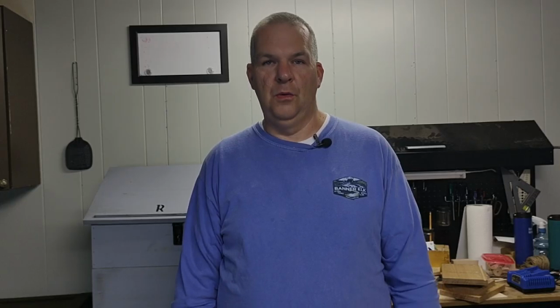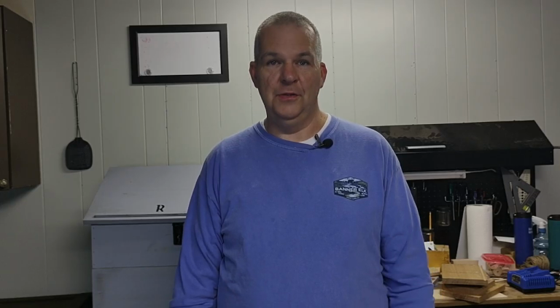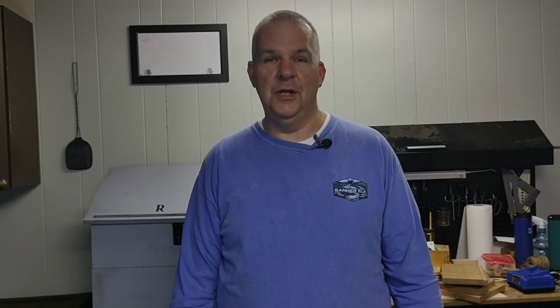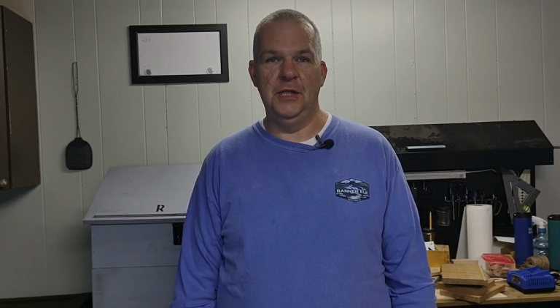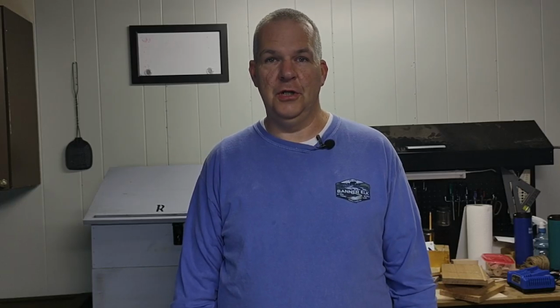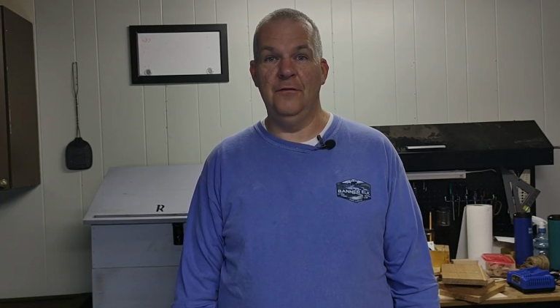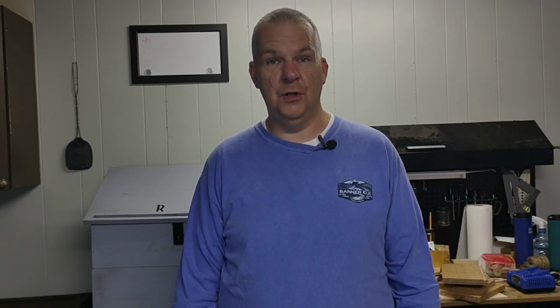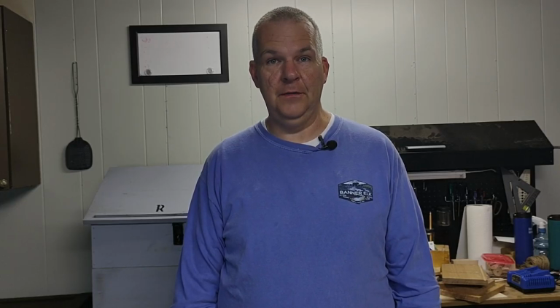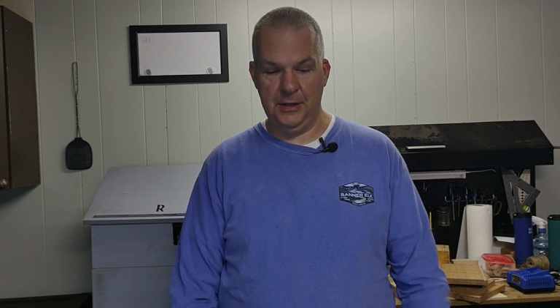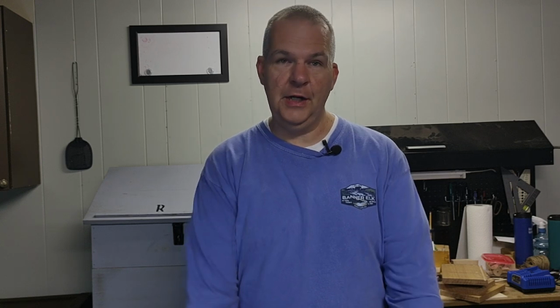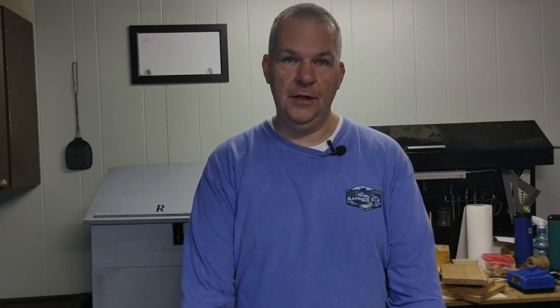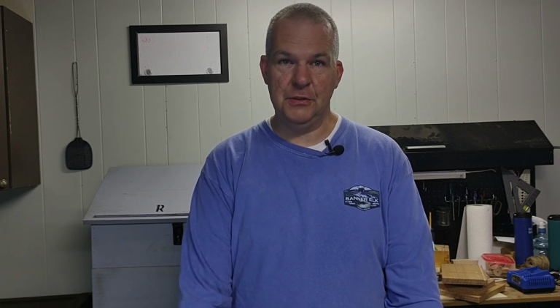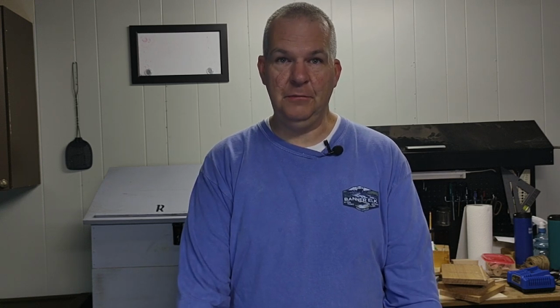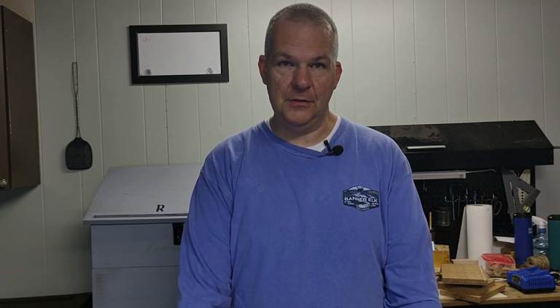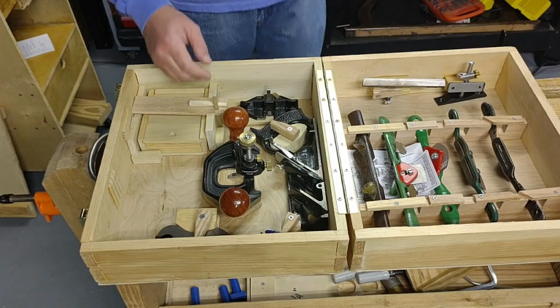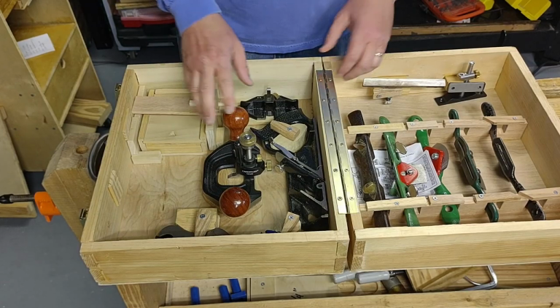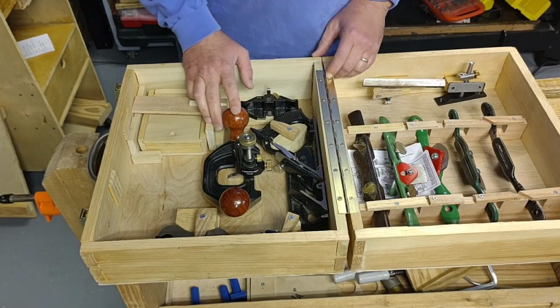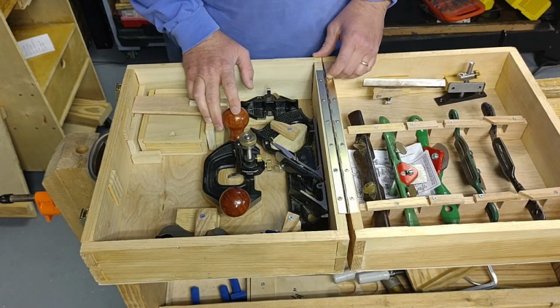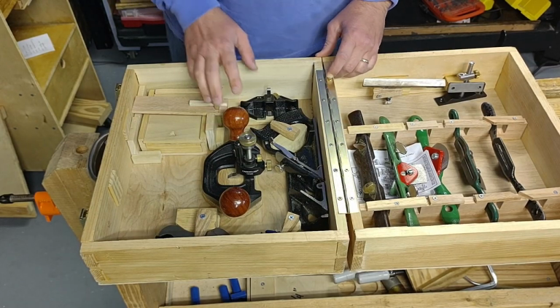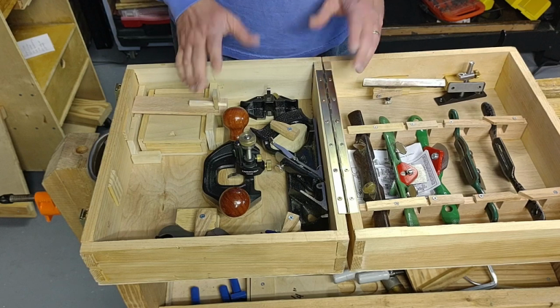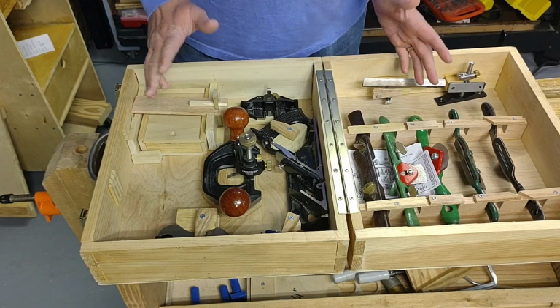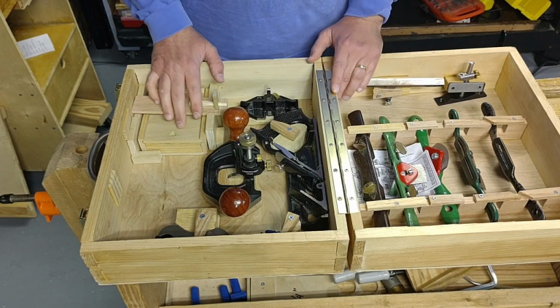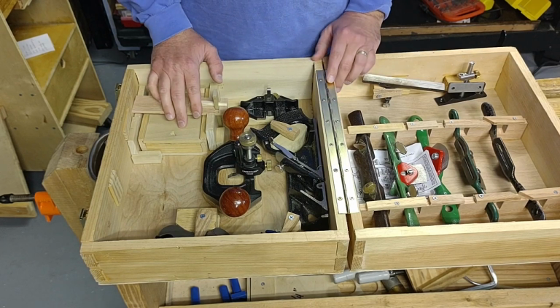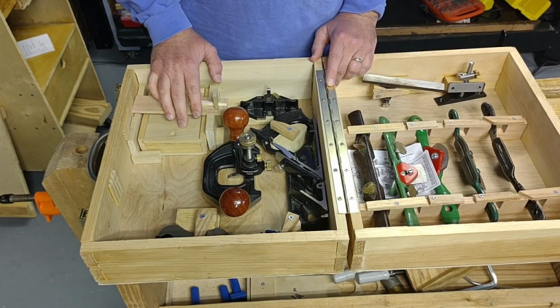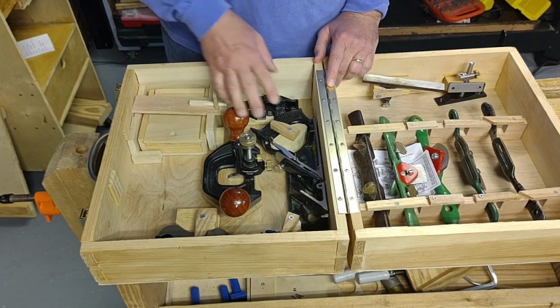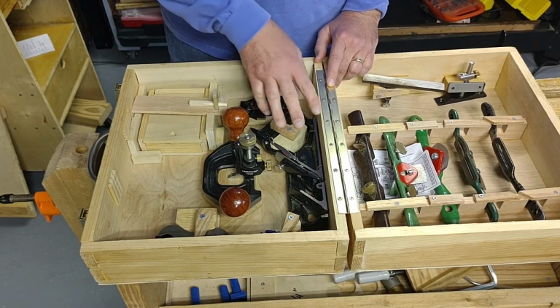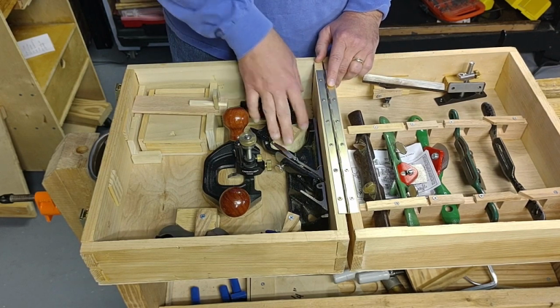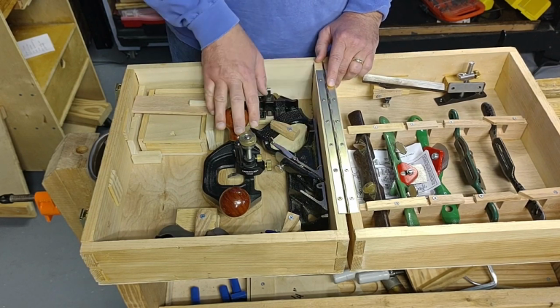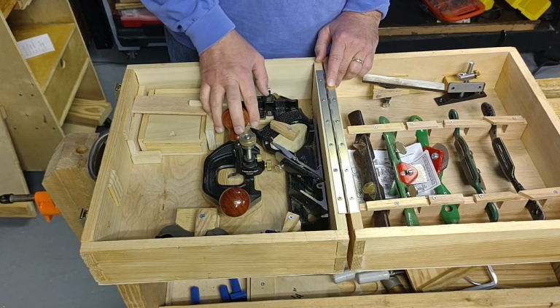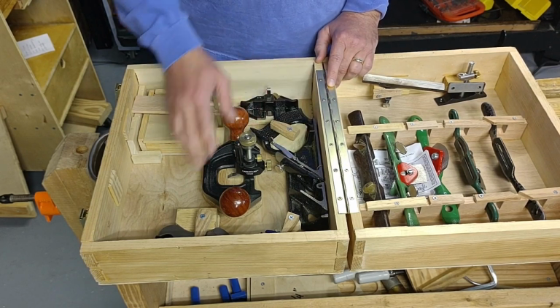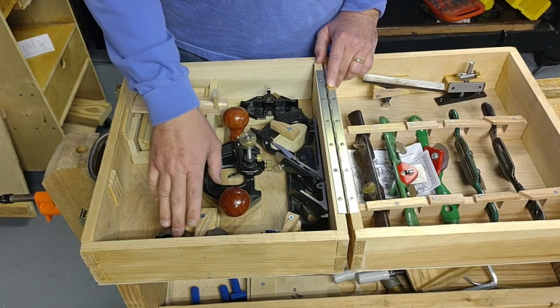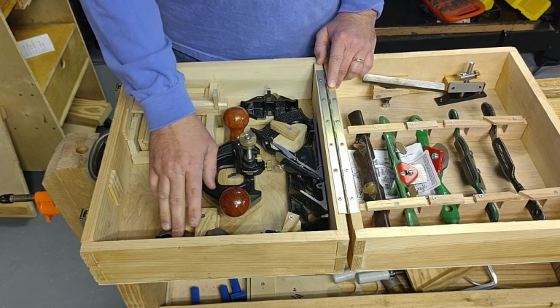Welcome back to the workshop. Today I'm going to talk about my Veritas router plane, which is kept right here in my specialty plane box. The specialty plane box includes all of my specialty planes — non-bench planes — such as a rabbit plane, the Veritas router plane, and a shoulder plane.